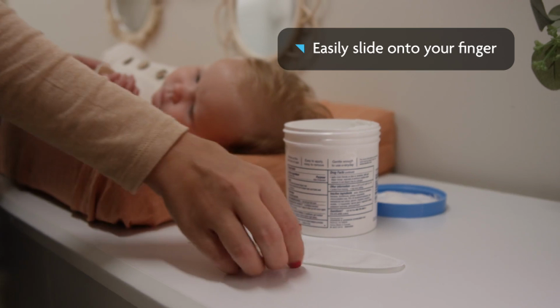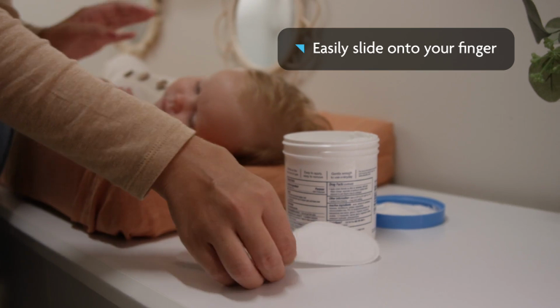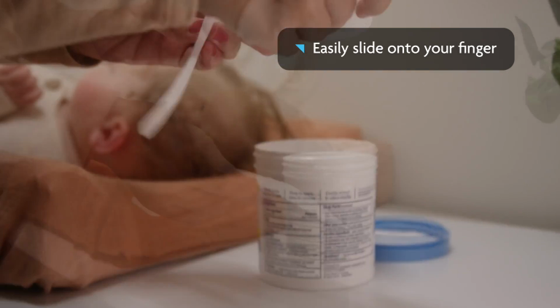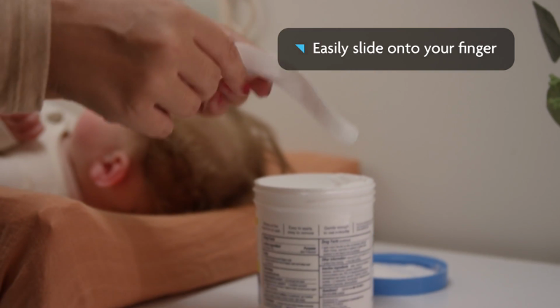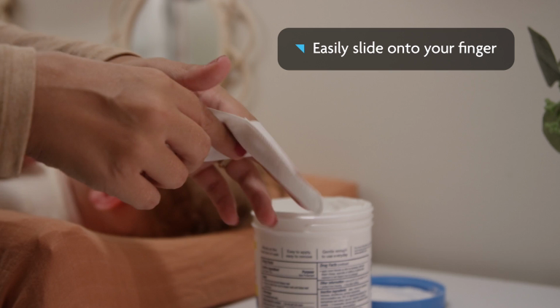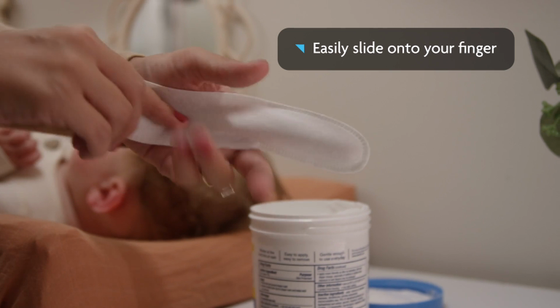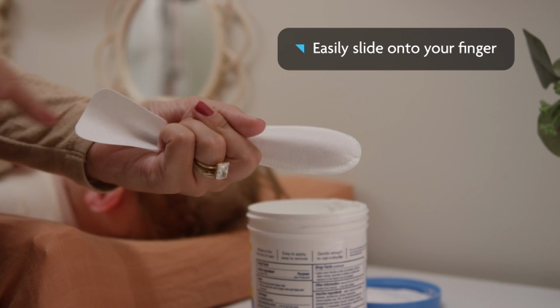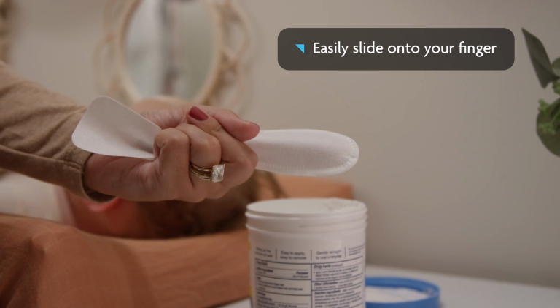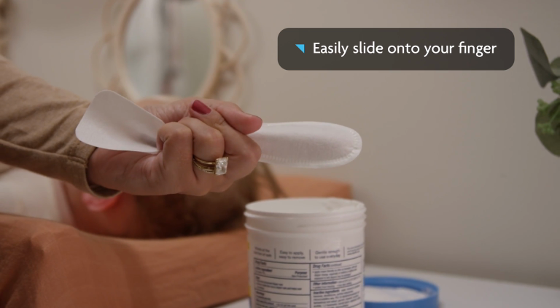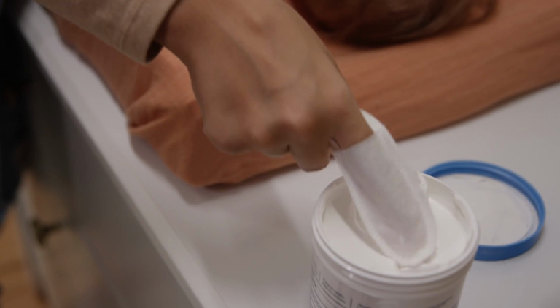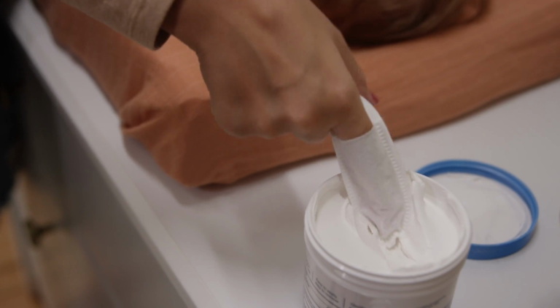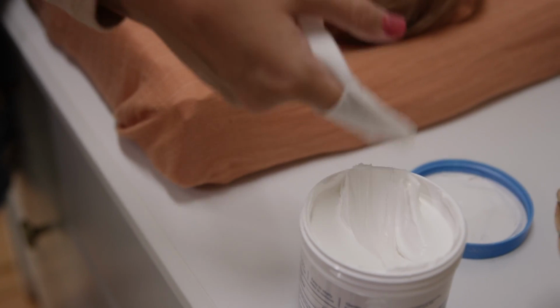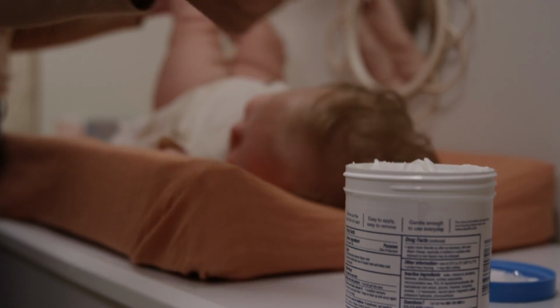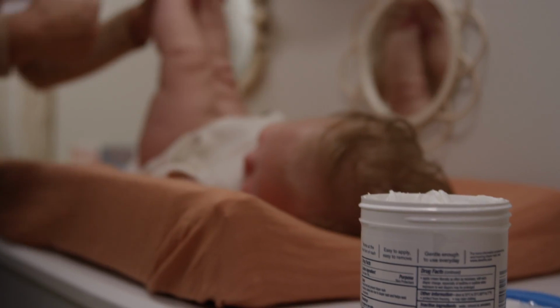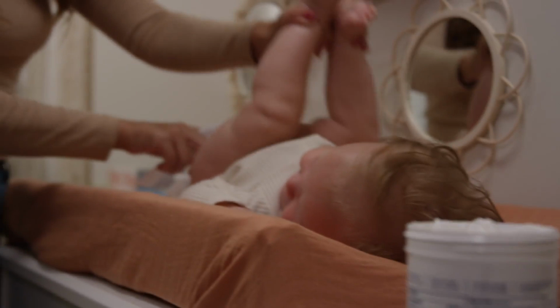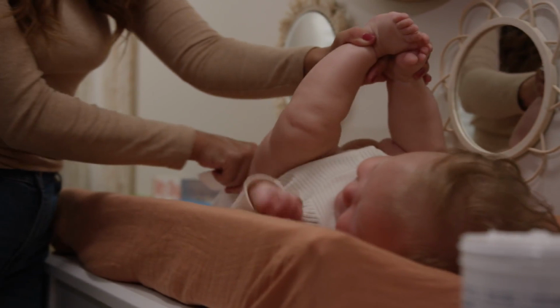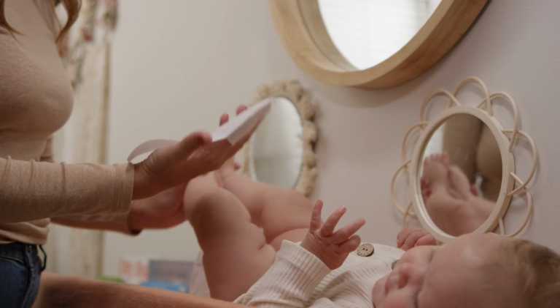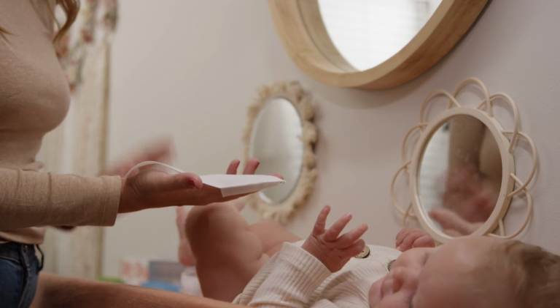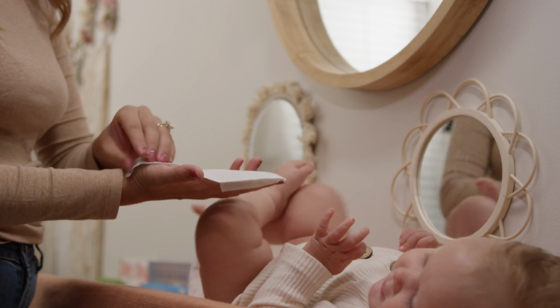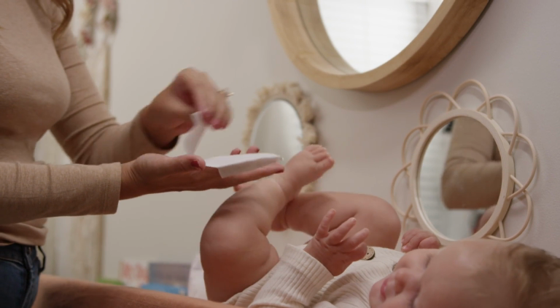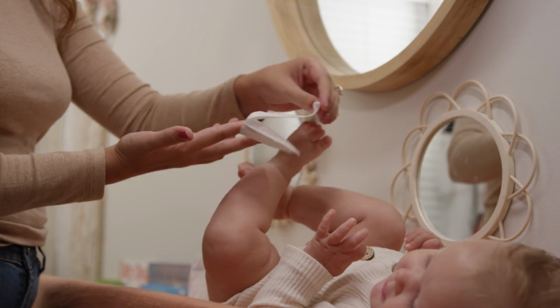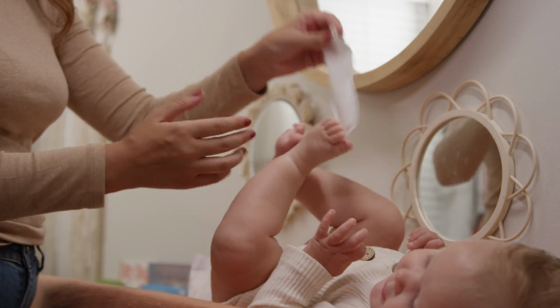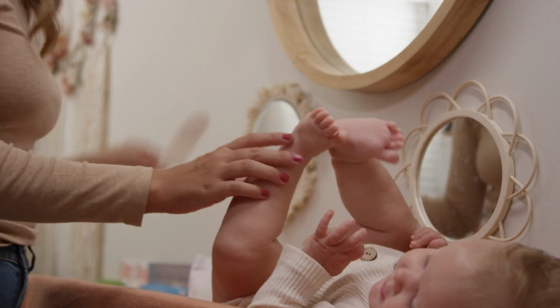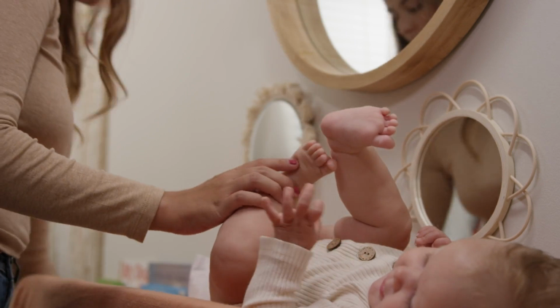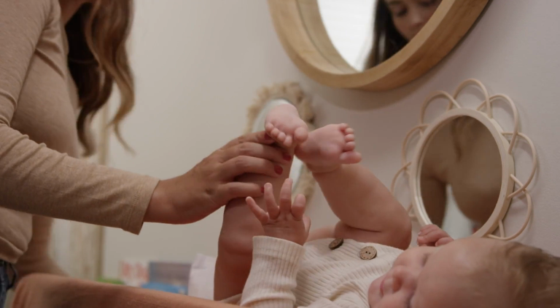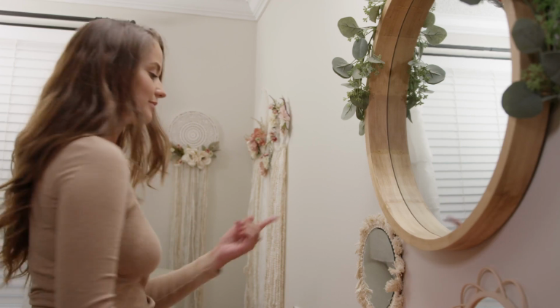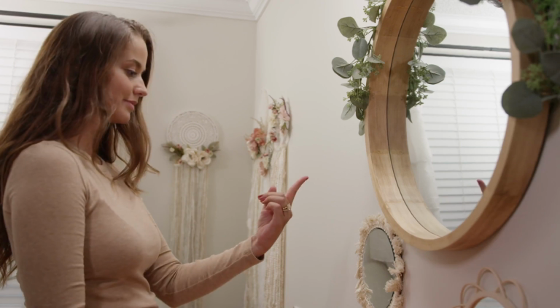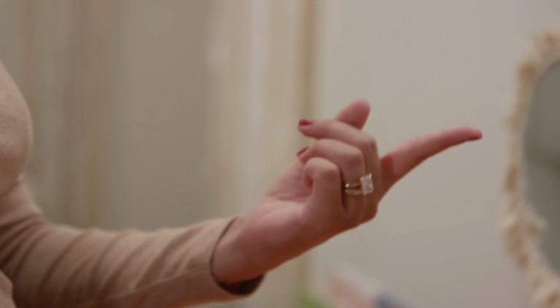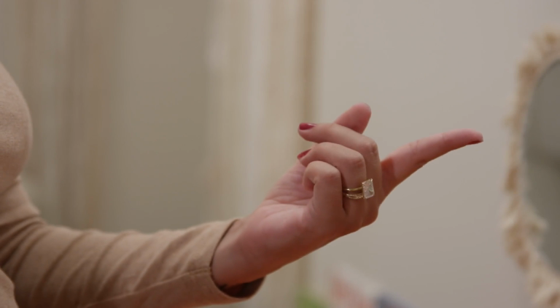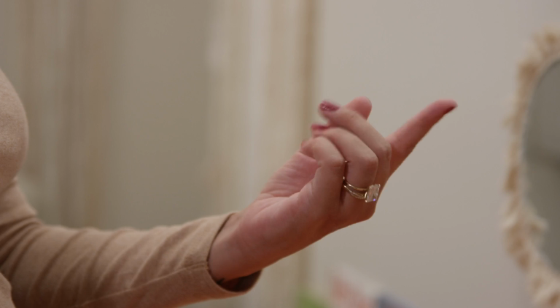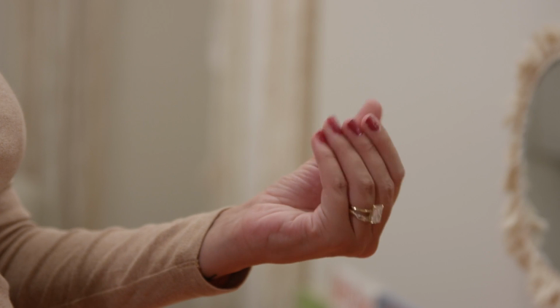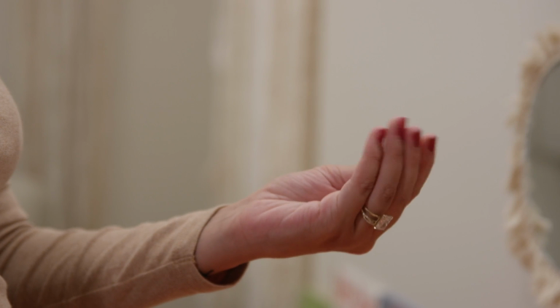Simply slide onto your finger and hold in place with the other fingers. Then apply the diaper ointment to your baby's bottom. When you're finished, just slide off using the tail and dispose, and enjoy 100% clean fingers and nails.